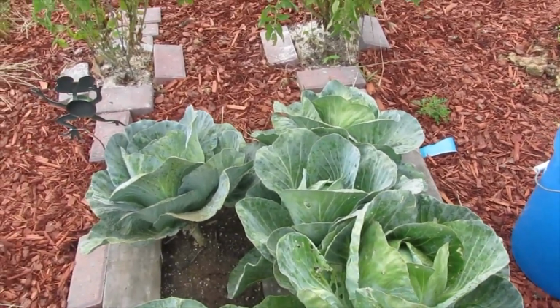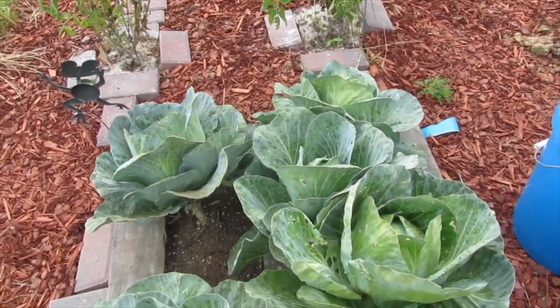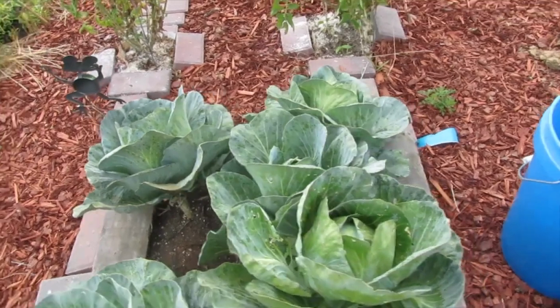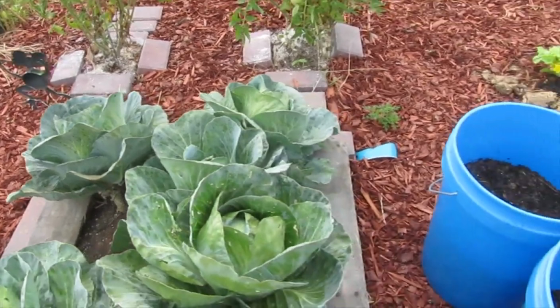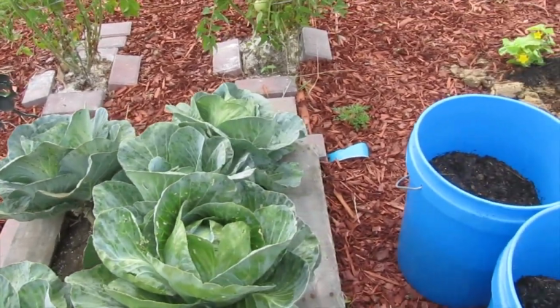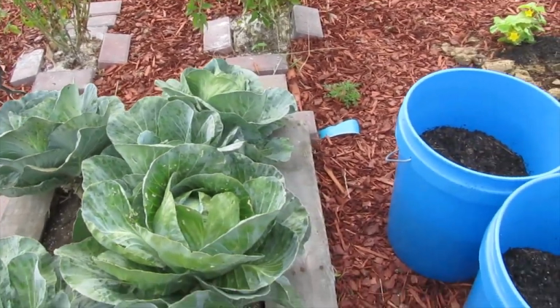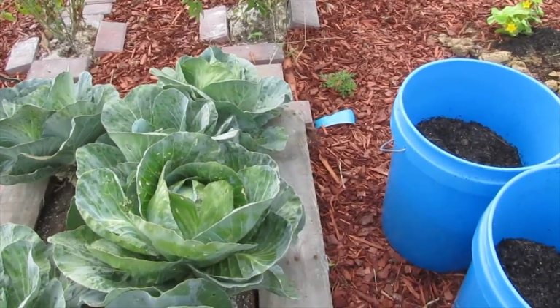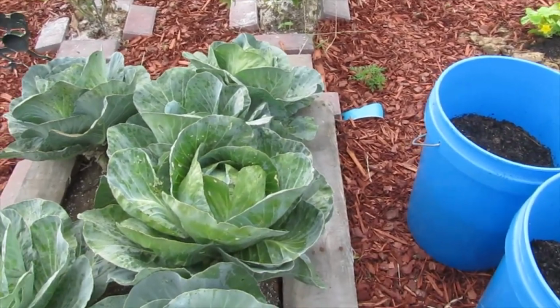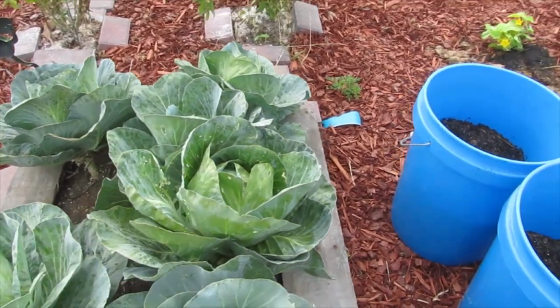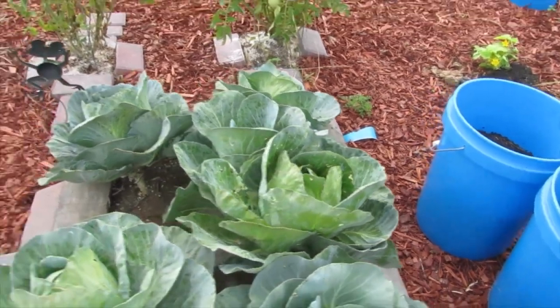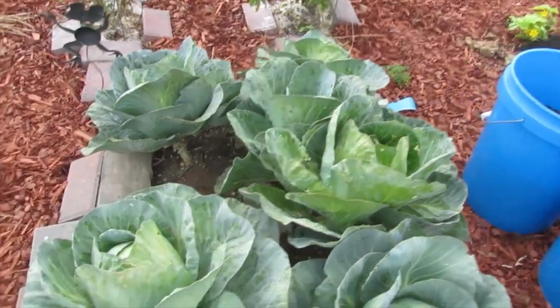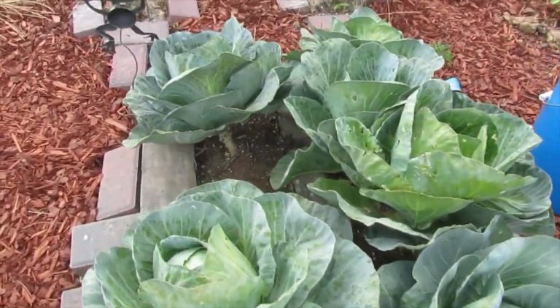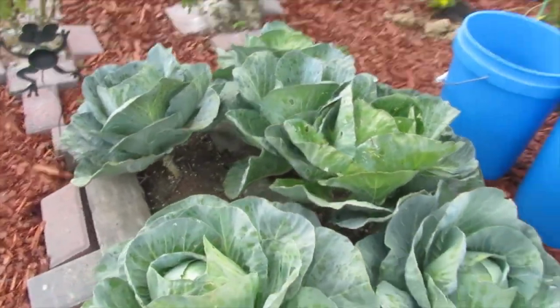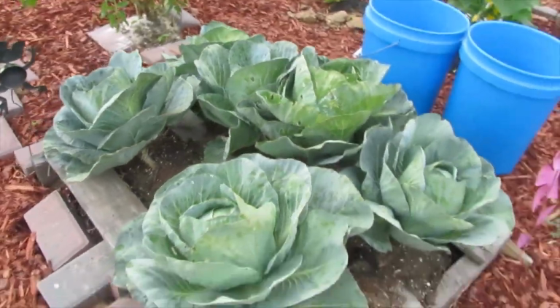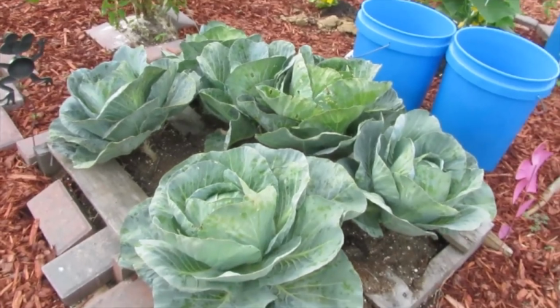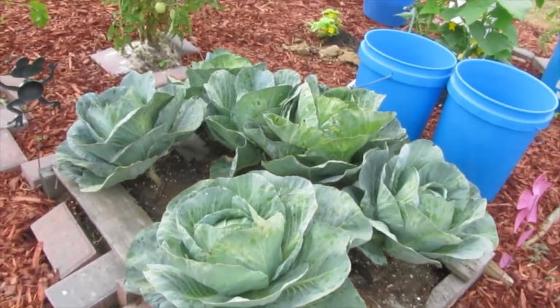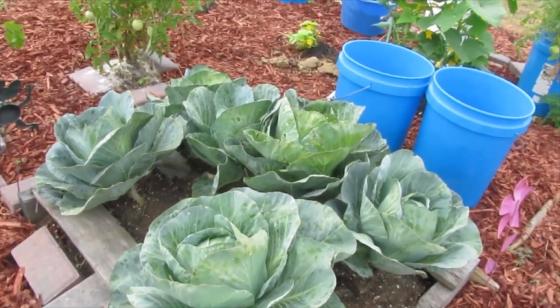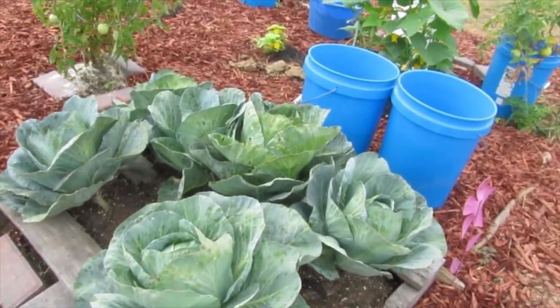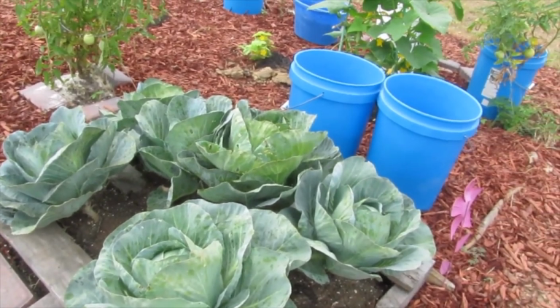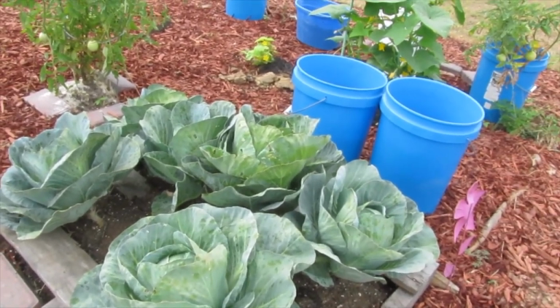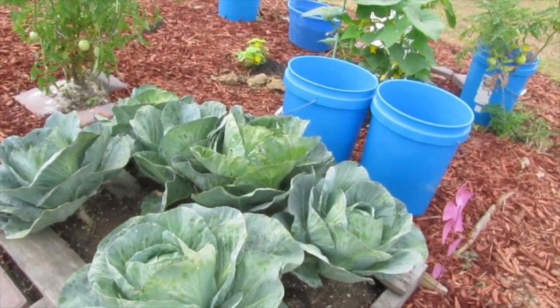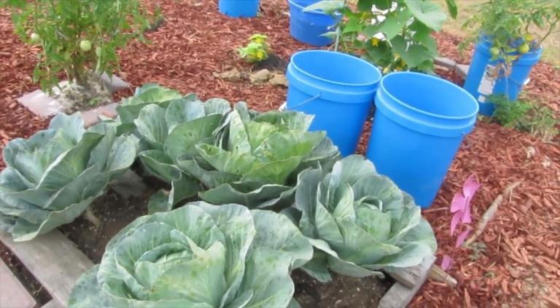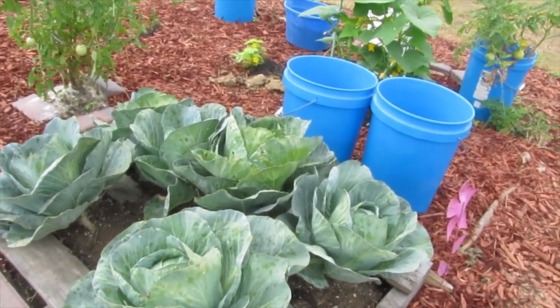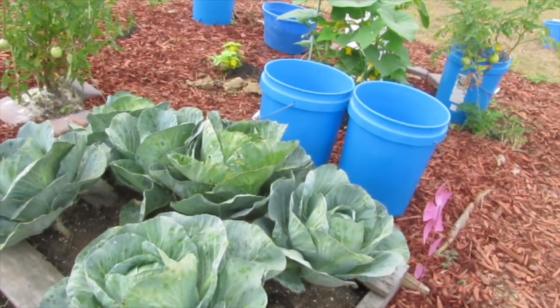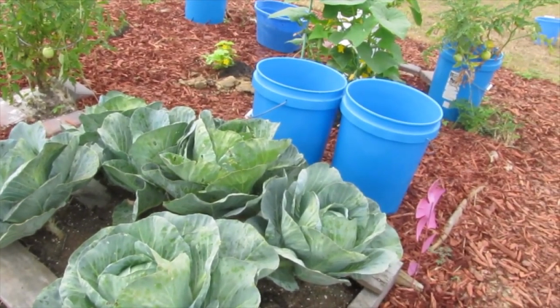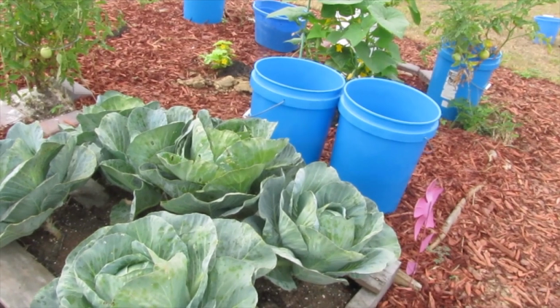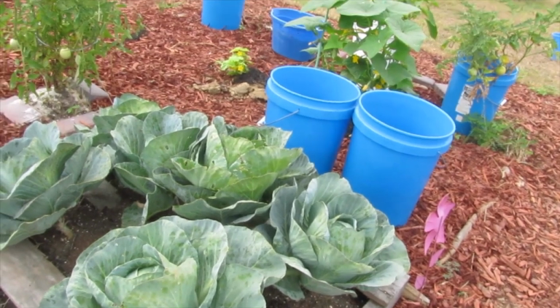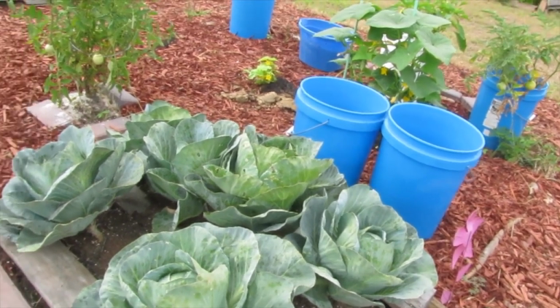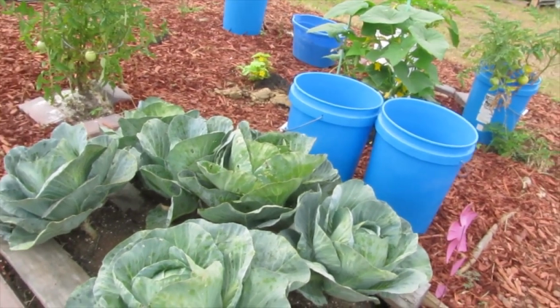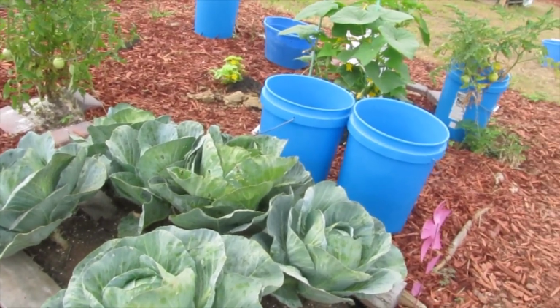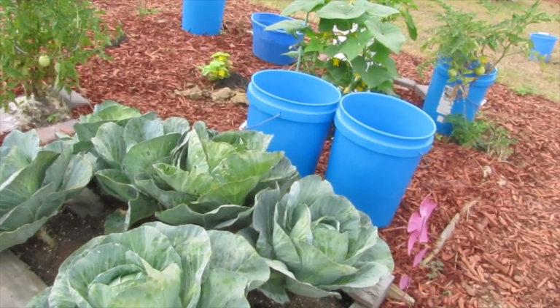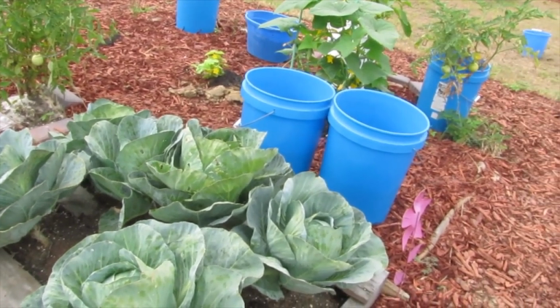Every time it rains, if you don't come out immediately and retreat, that's what happens — they go to nibbling on things. And I just don't want to use toxic poisons because I don't want to poison myself.